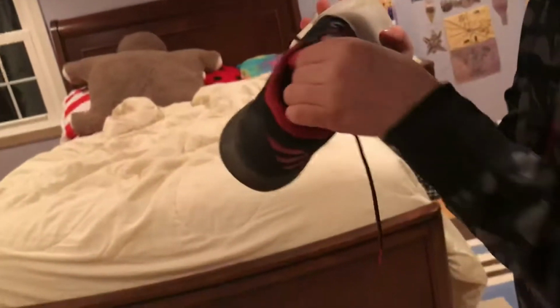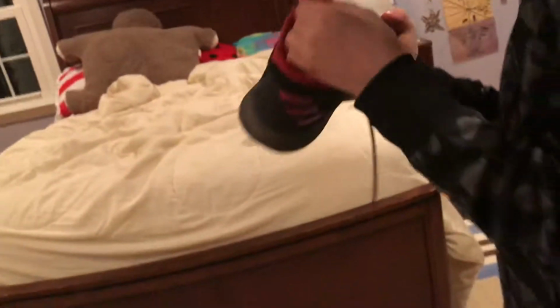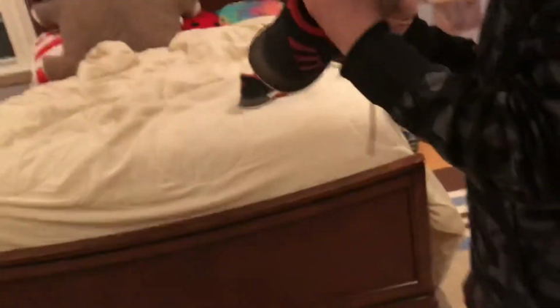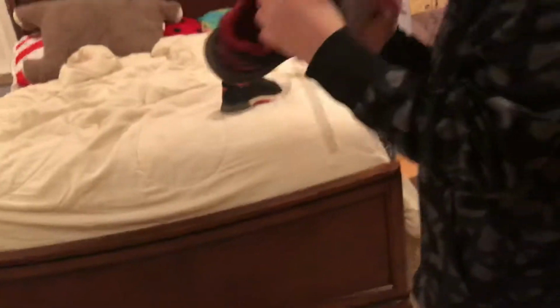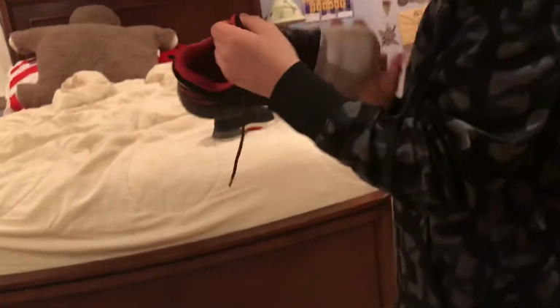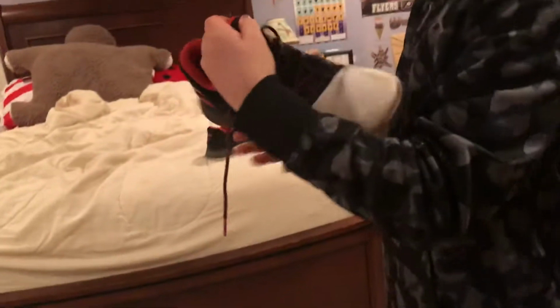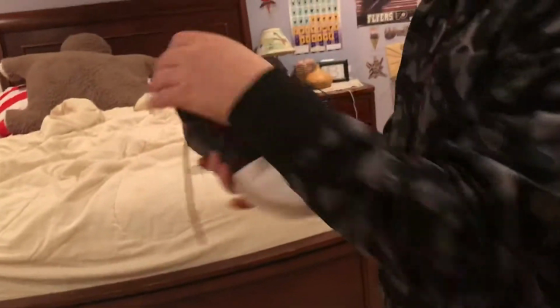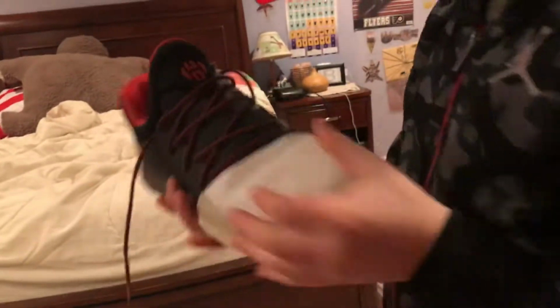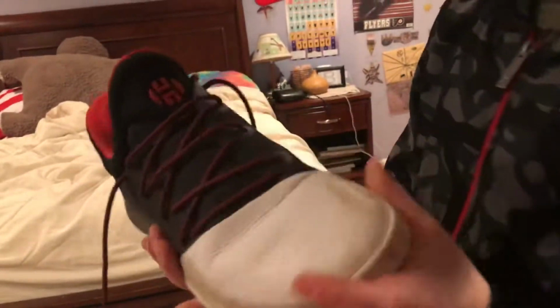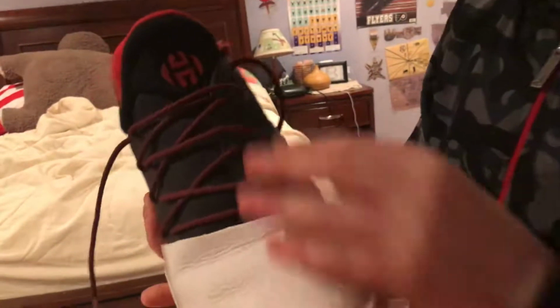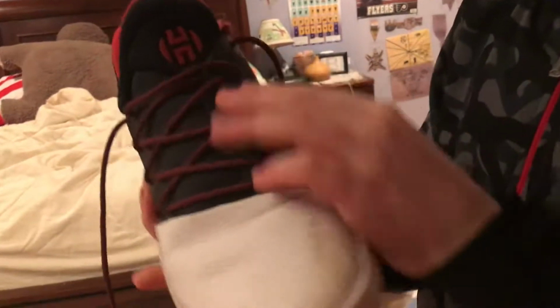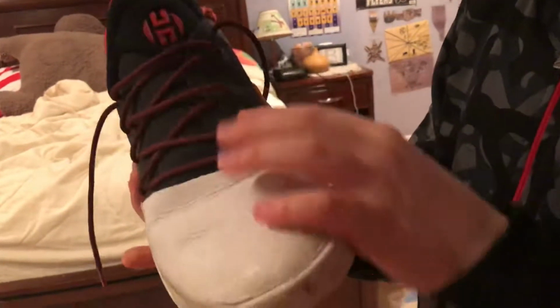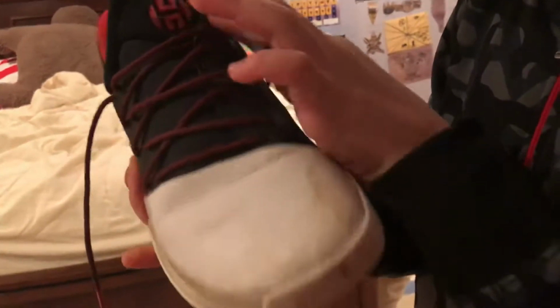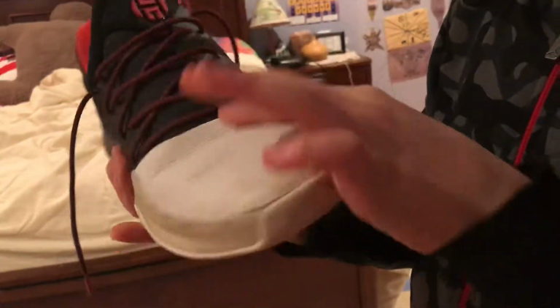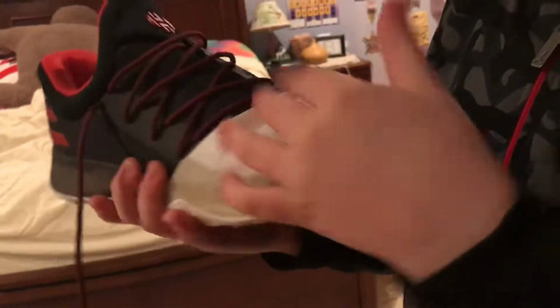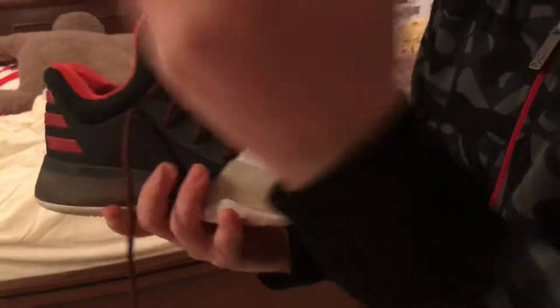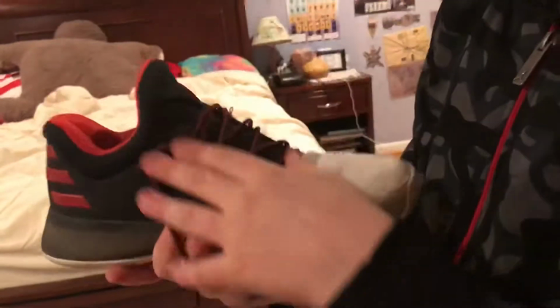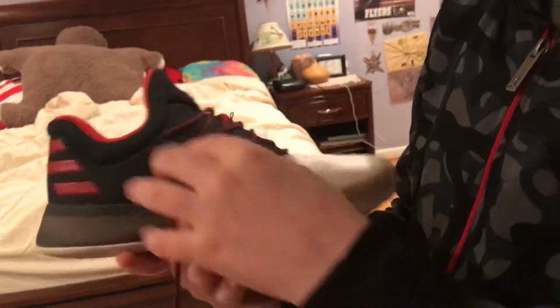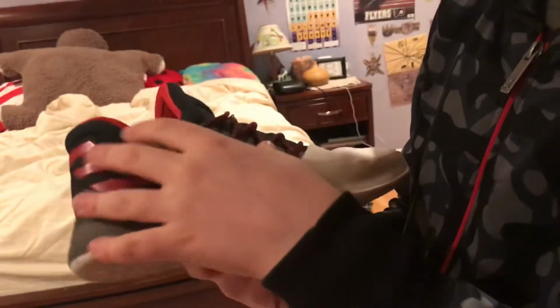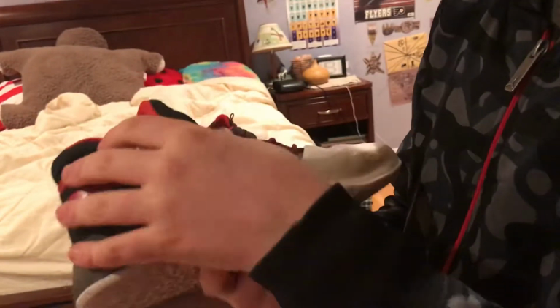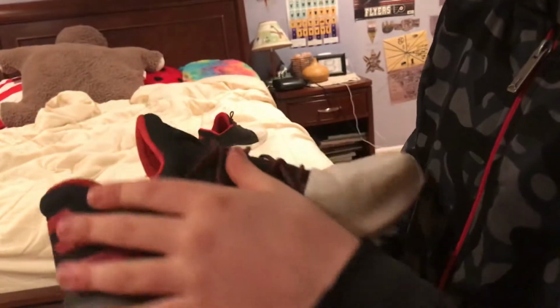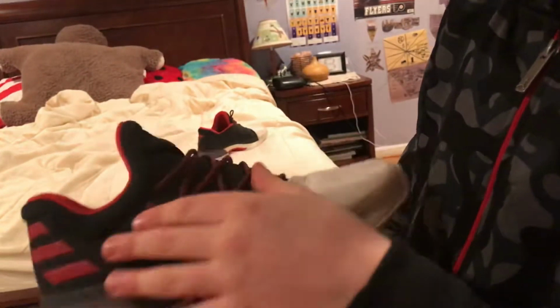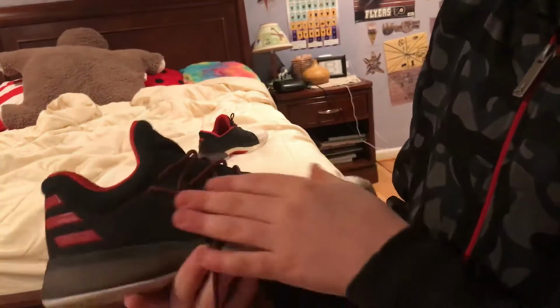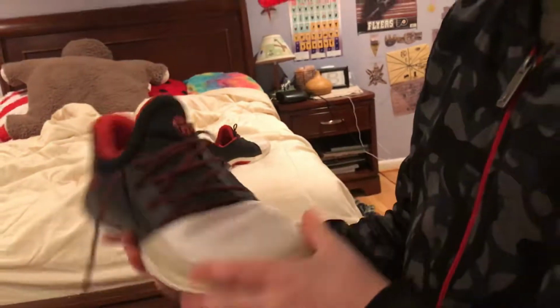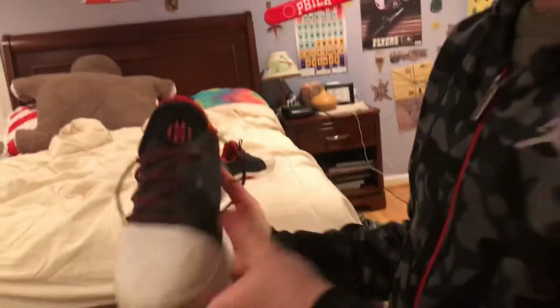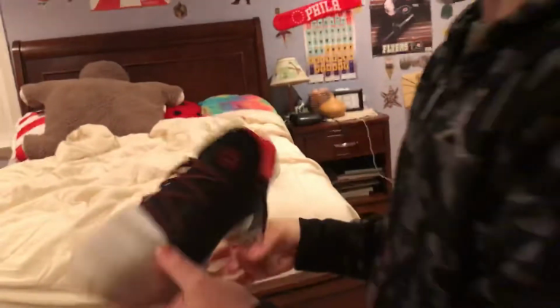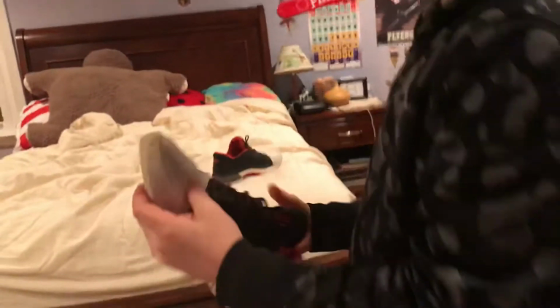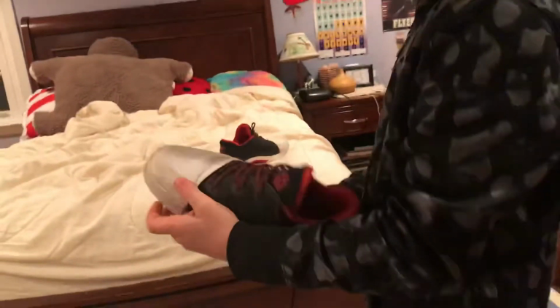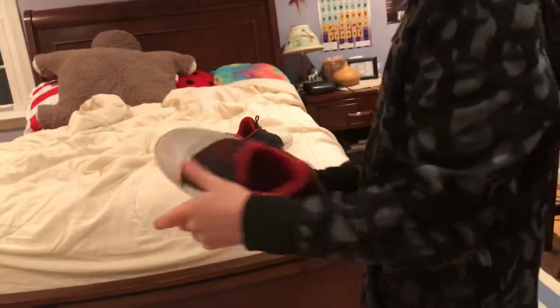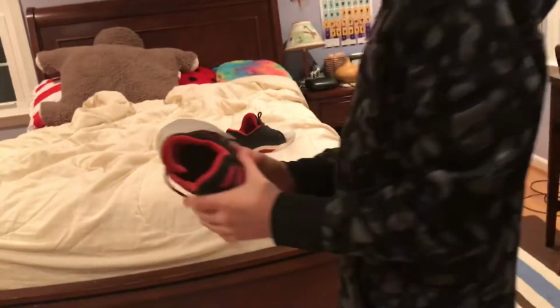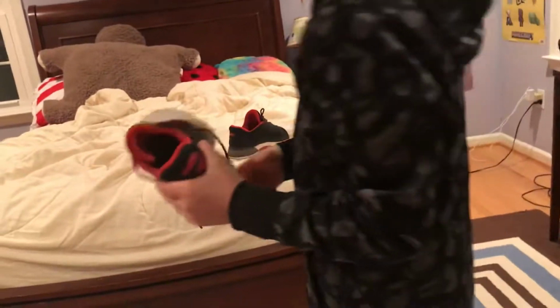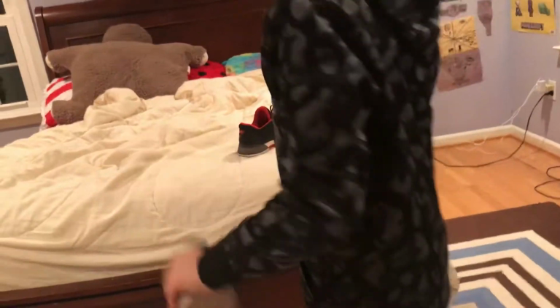That is pretty much the shoe. The laces, like I said, are a little bit messed up — you want to relace them, they're slanted.